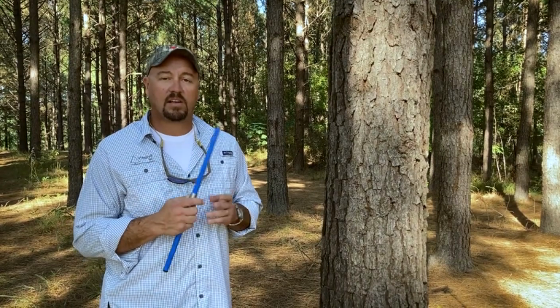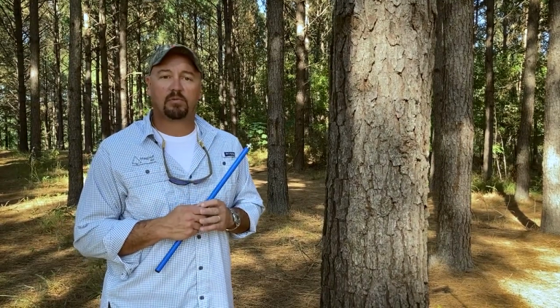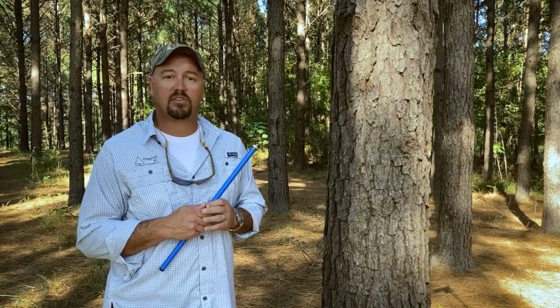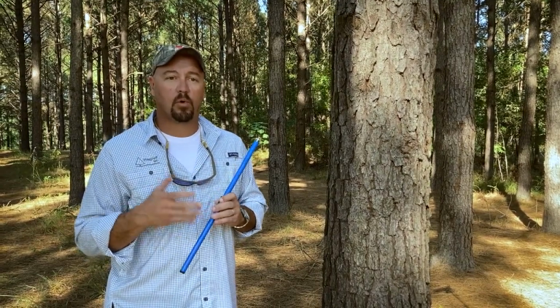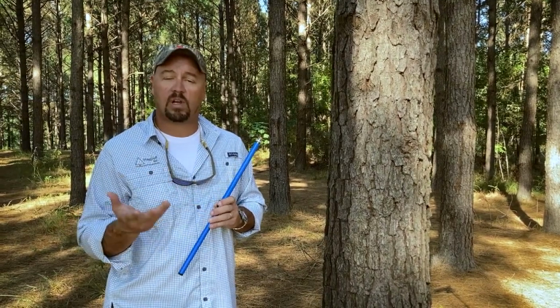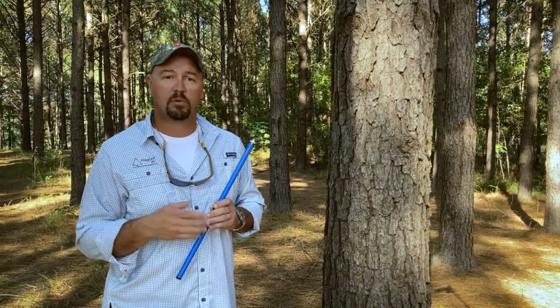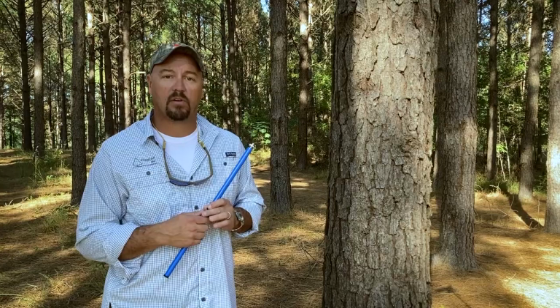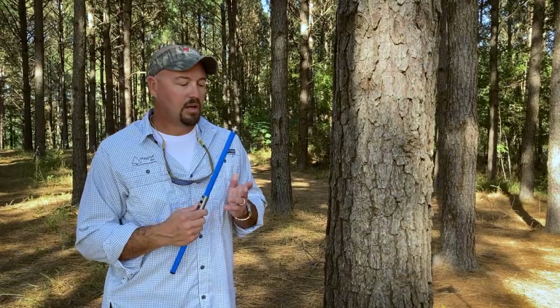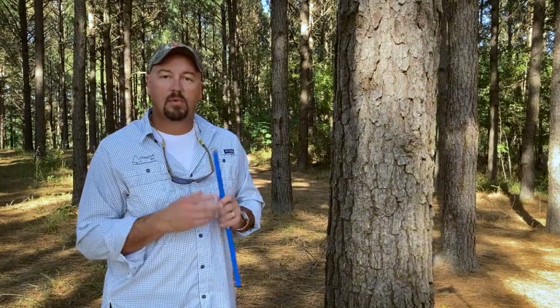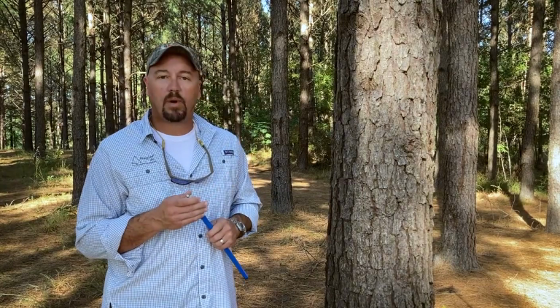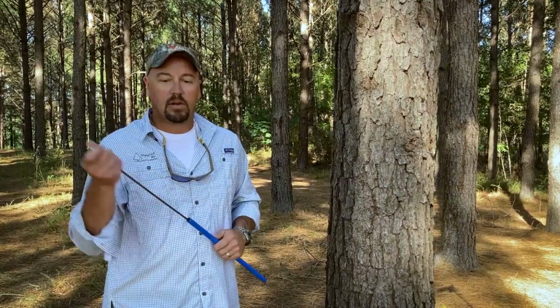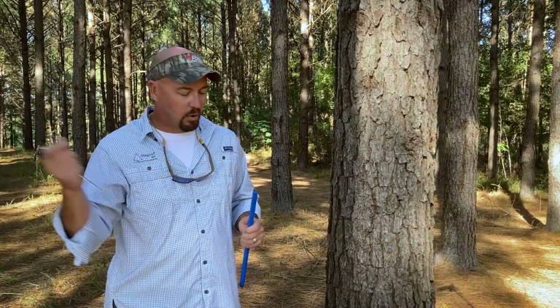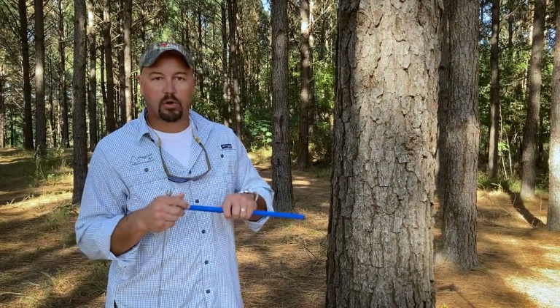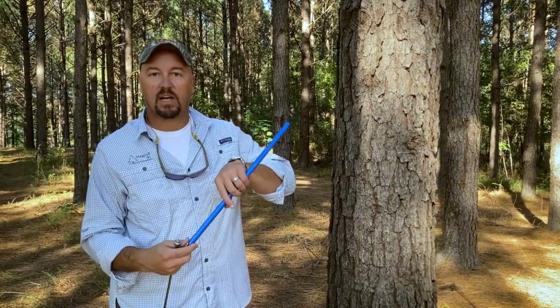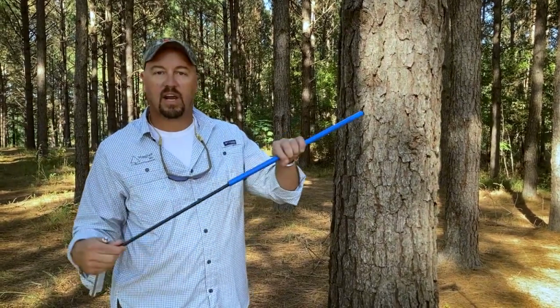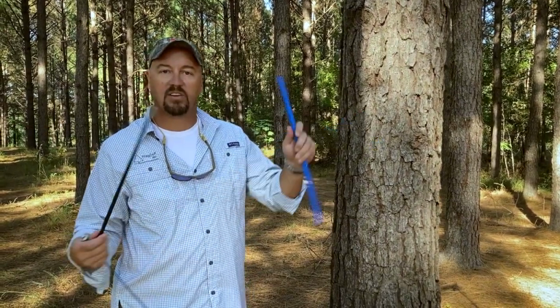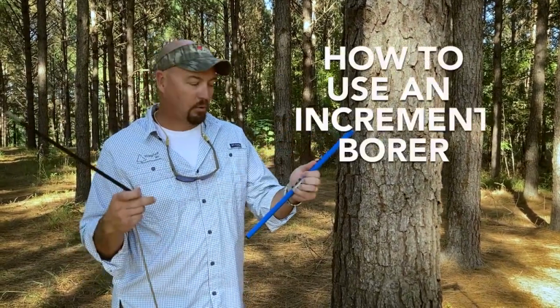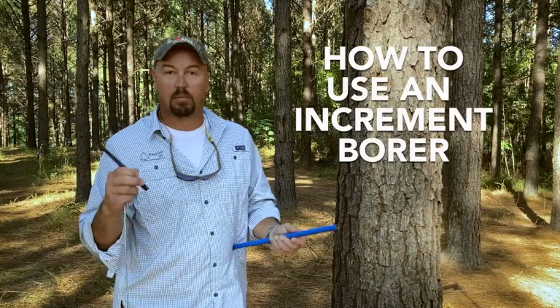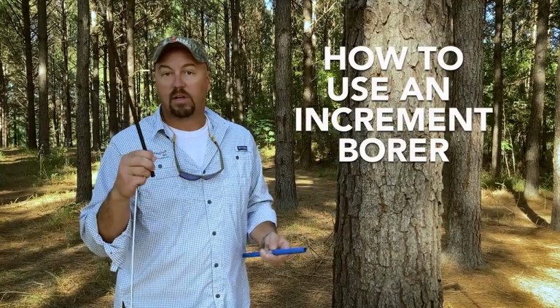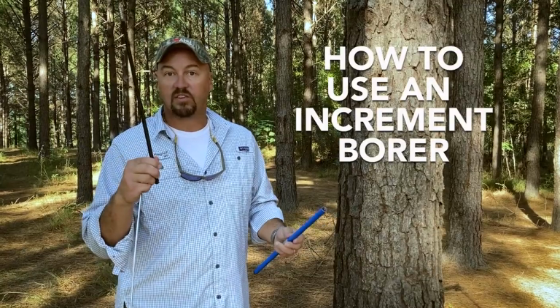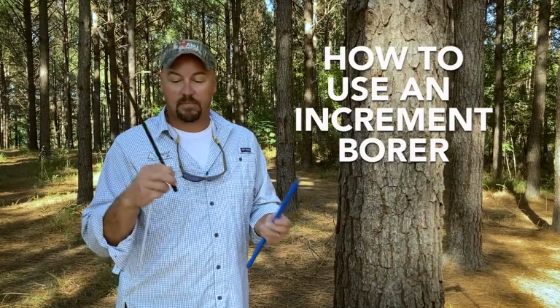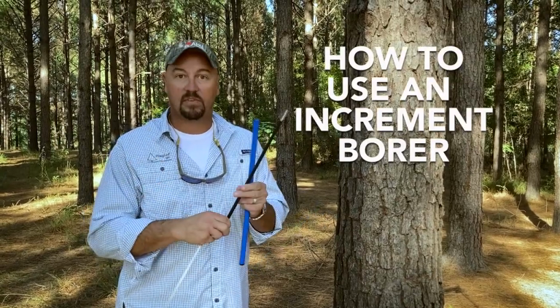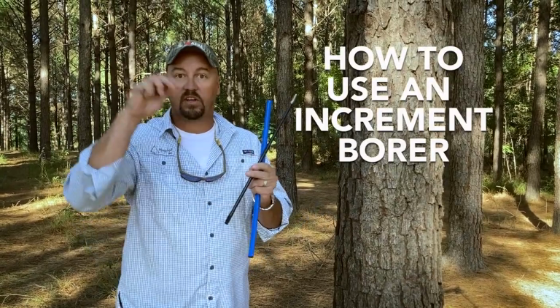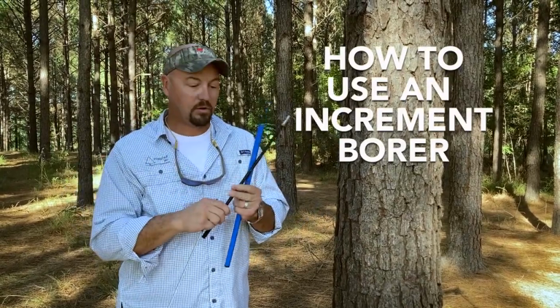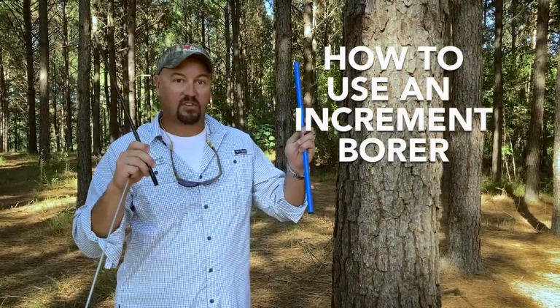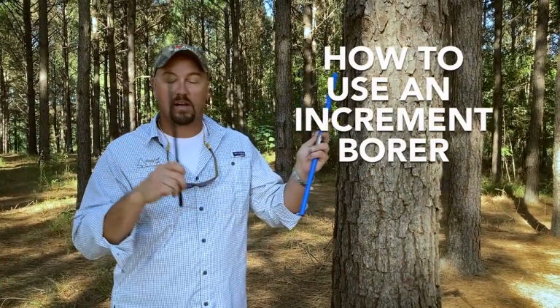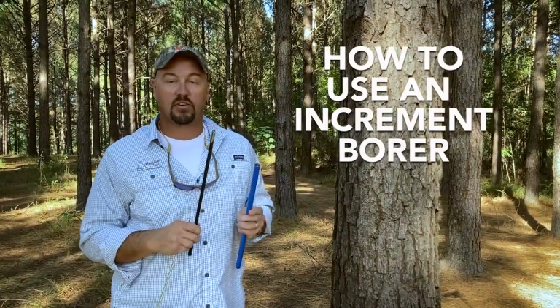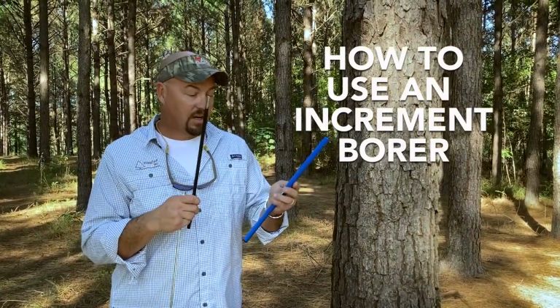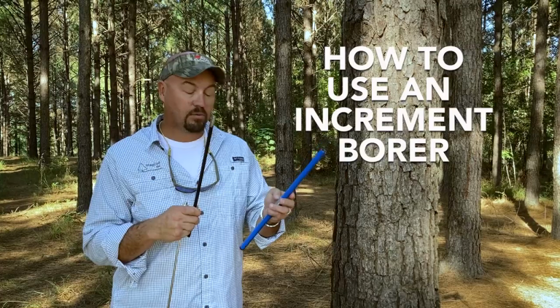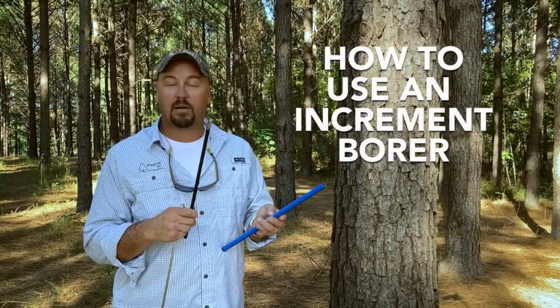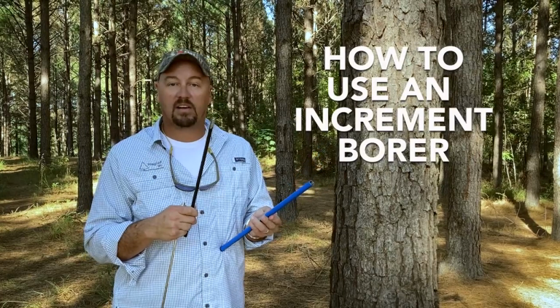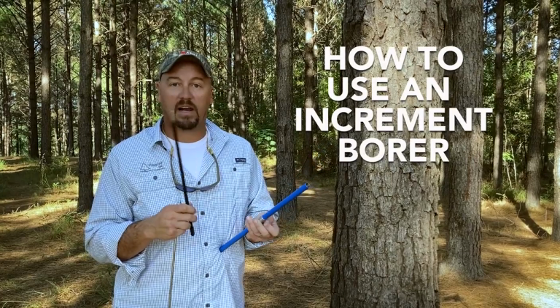We've got a couple of different sizes of bores and a couple of different thread patterns. But right now I just want to walk you through taking a basic sample with an increment borer. This is the bit. This is the extractor. This is the handle. As you saw, everything was packed up in a nice little package.